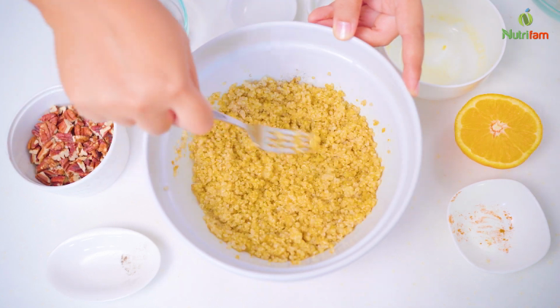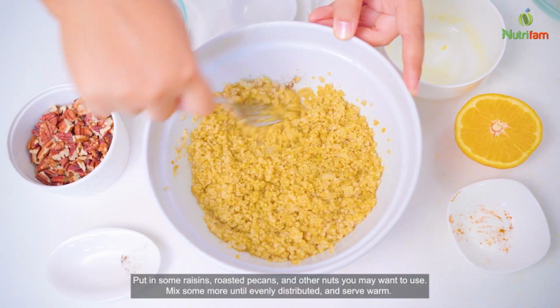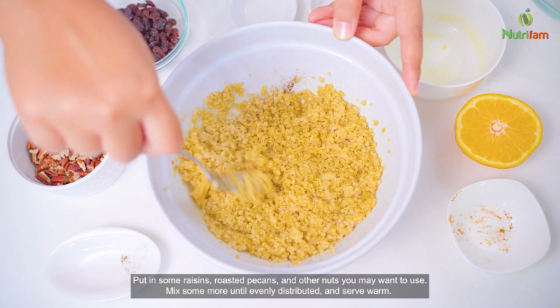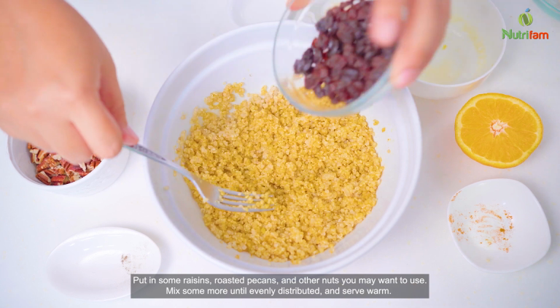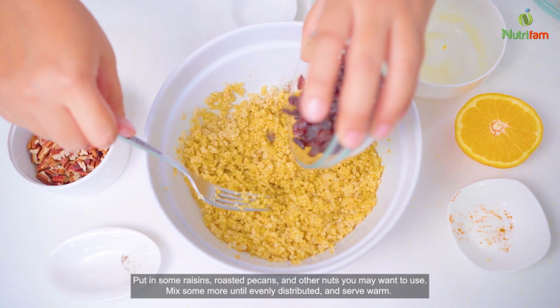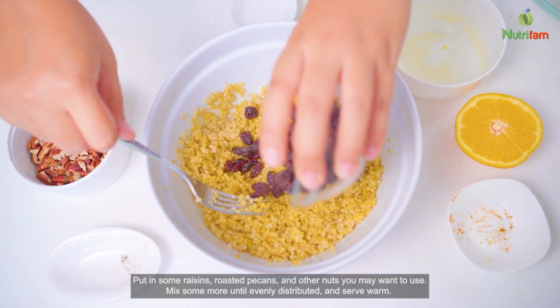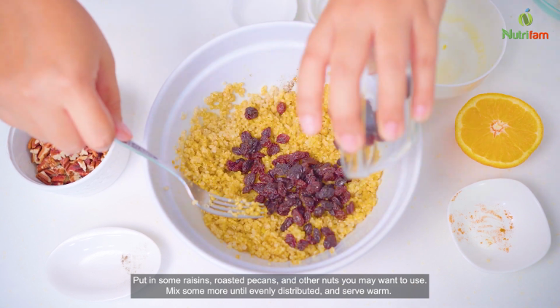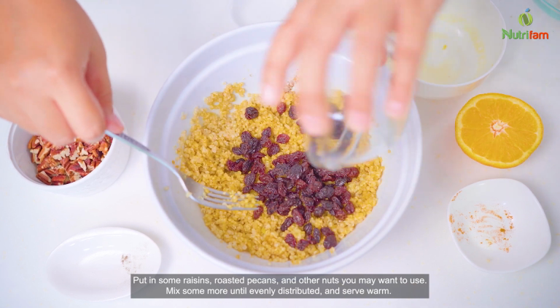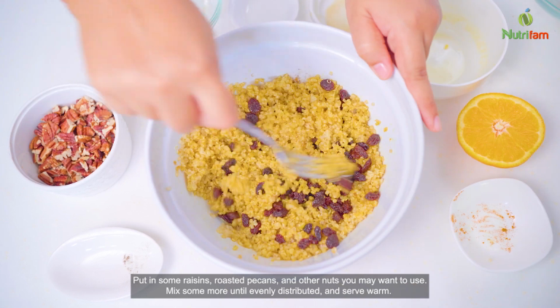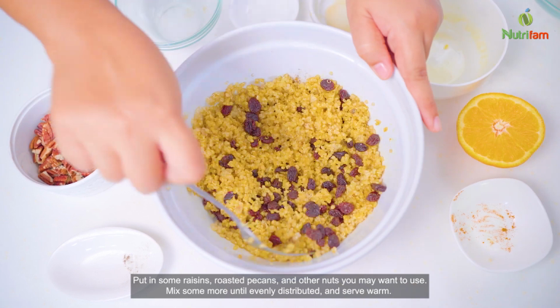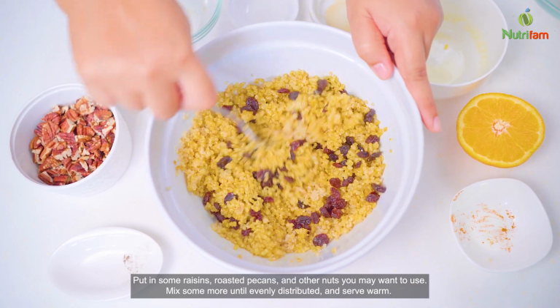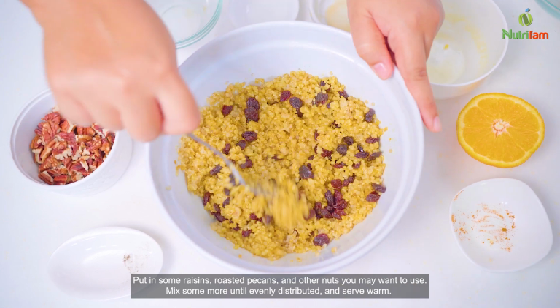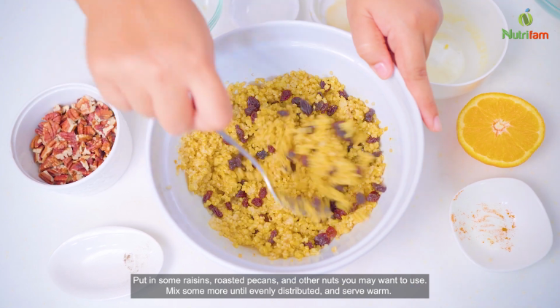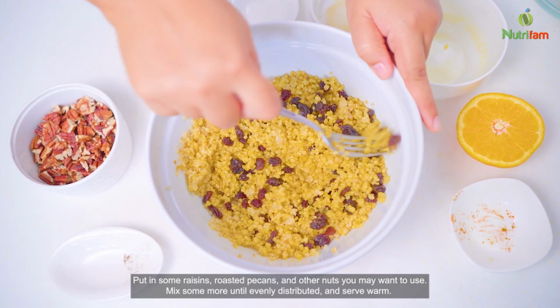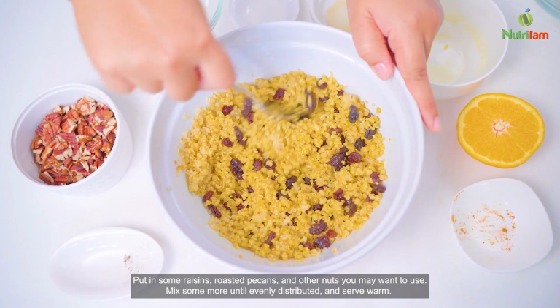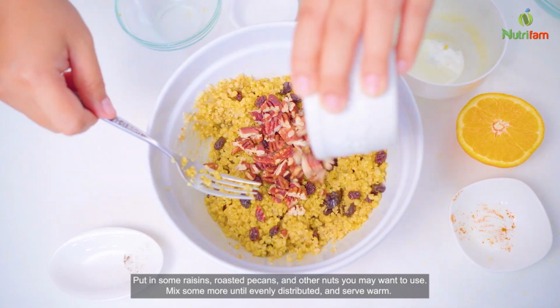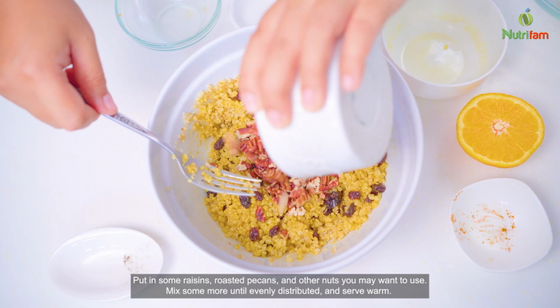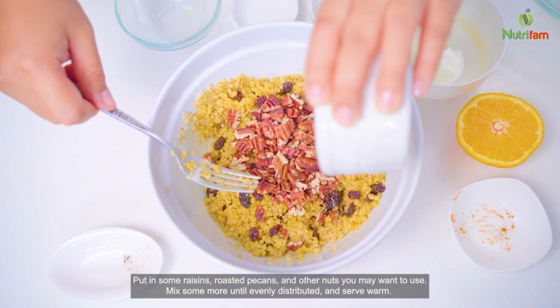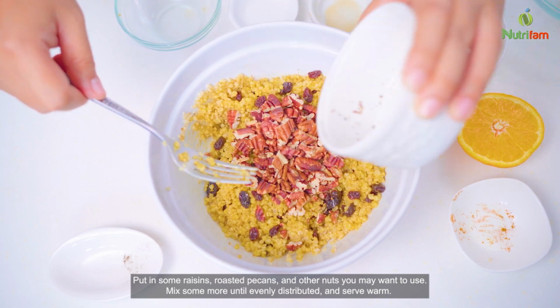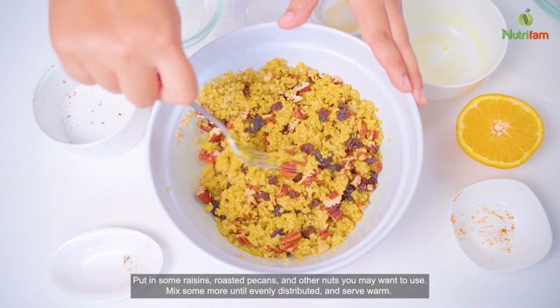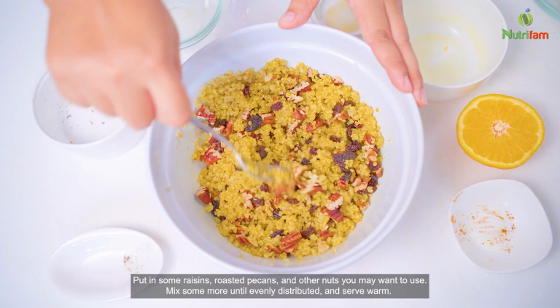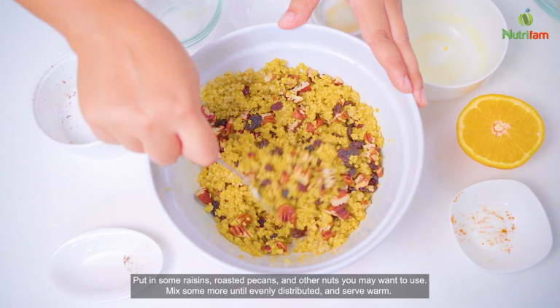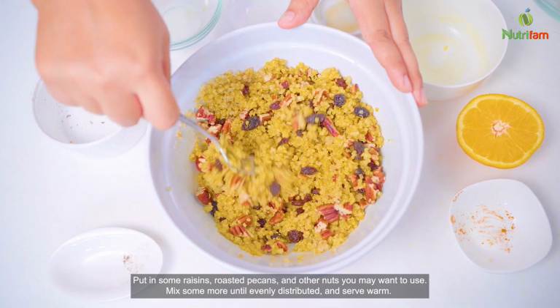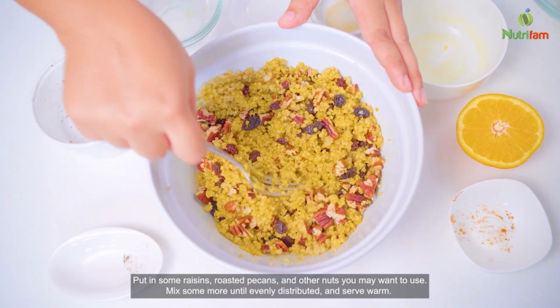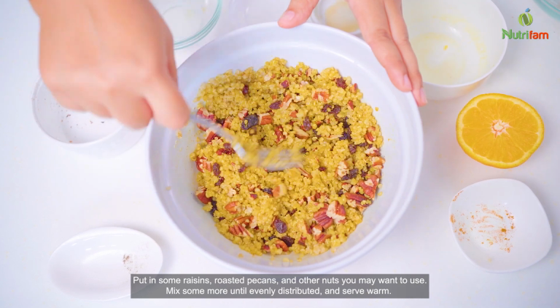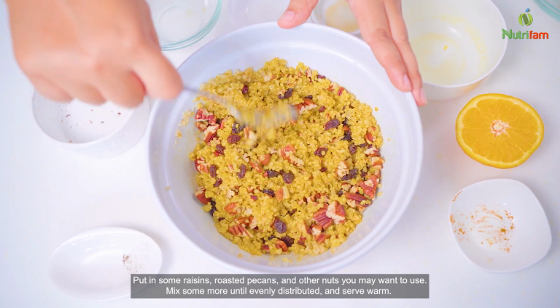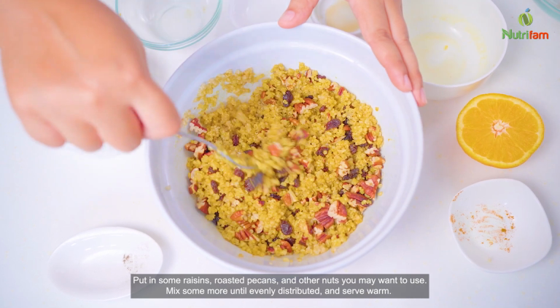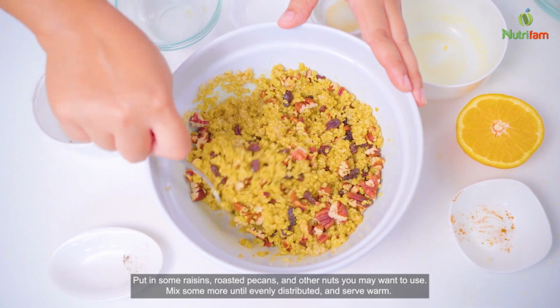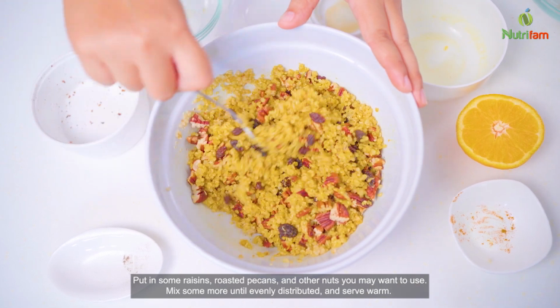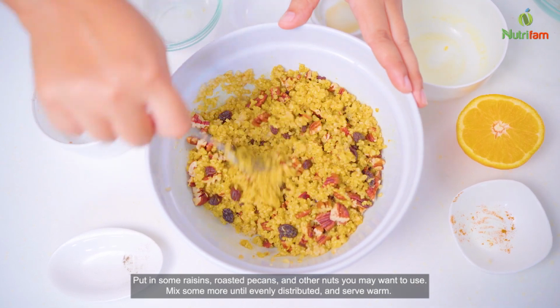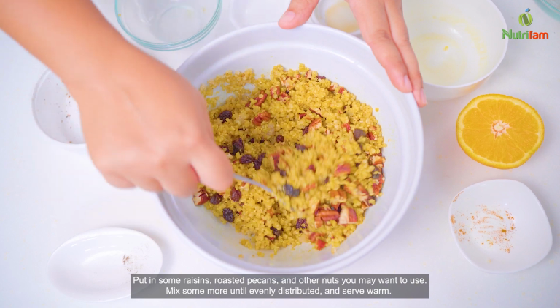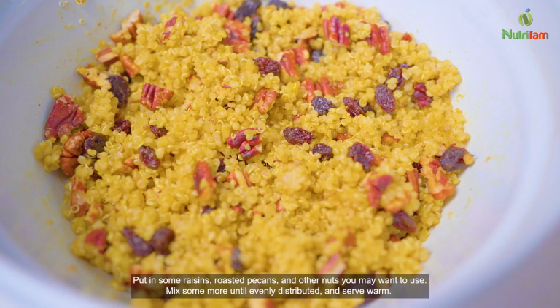Put in some raisins, roasted pecans, and other nuts you may want to use. Mix some more until evenly distributed and serve warm.